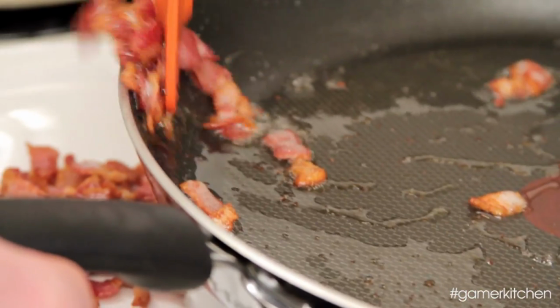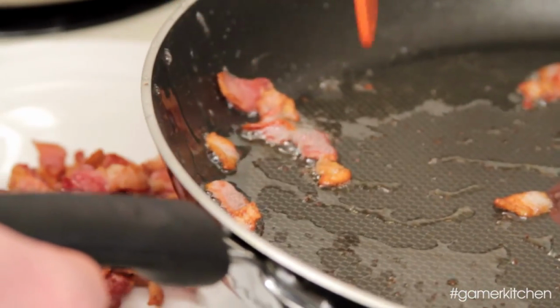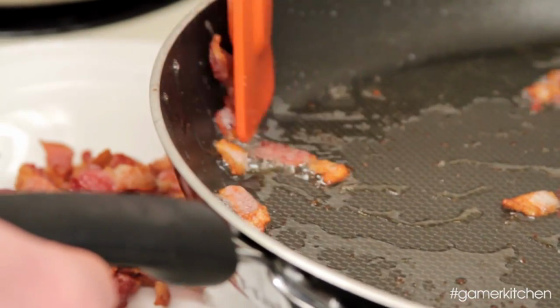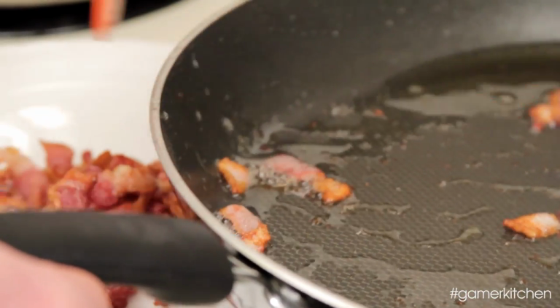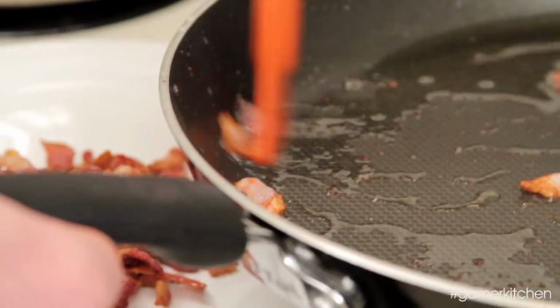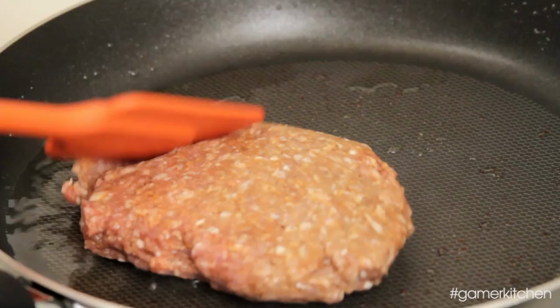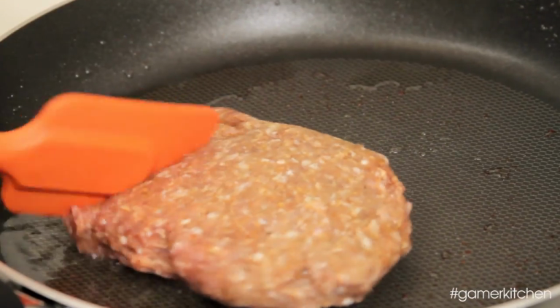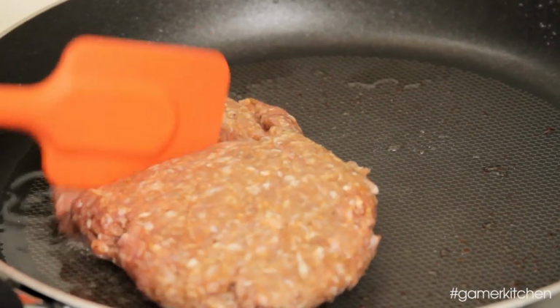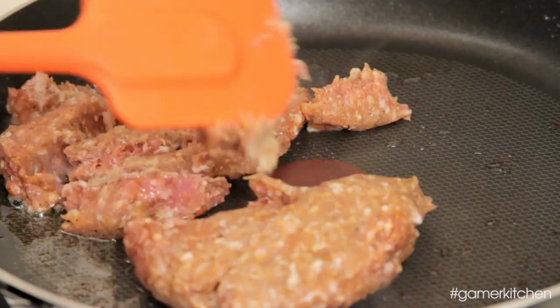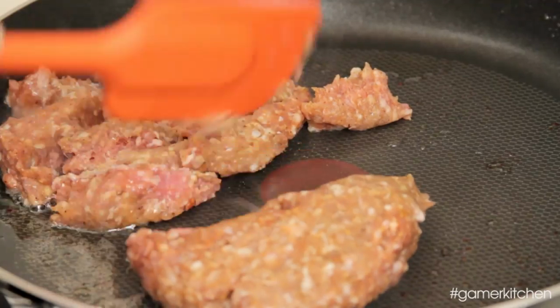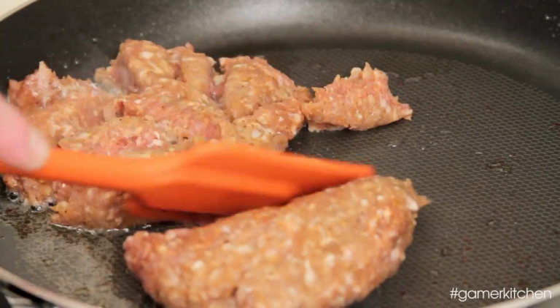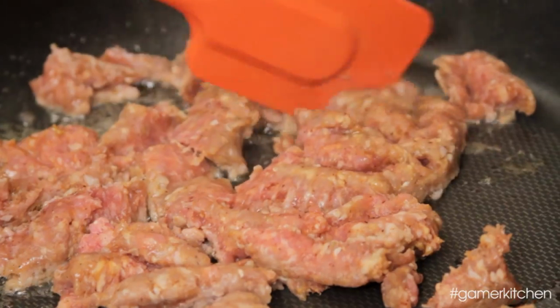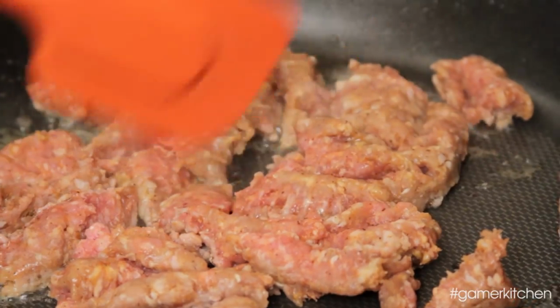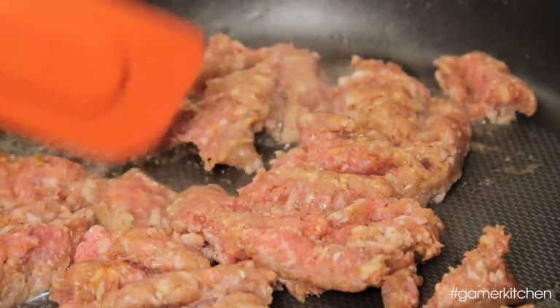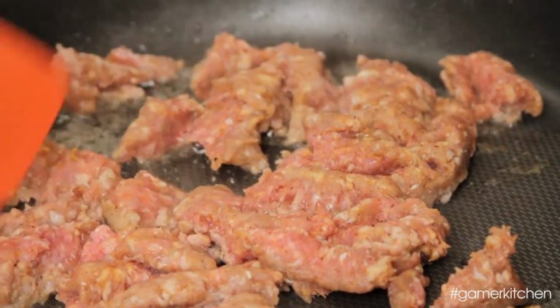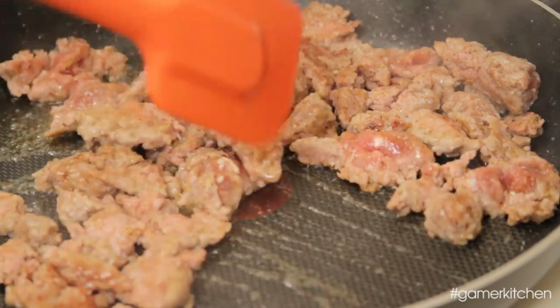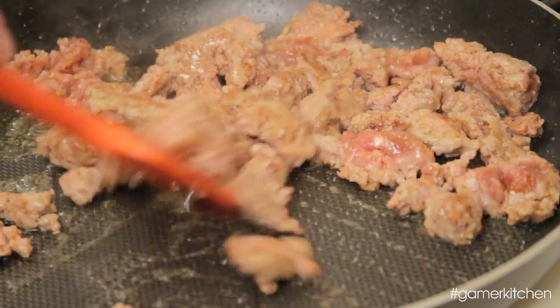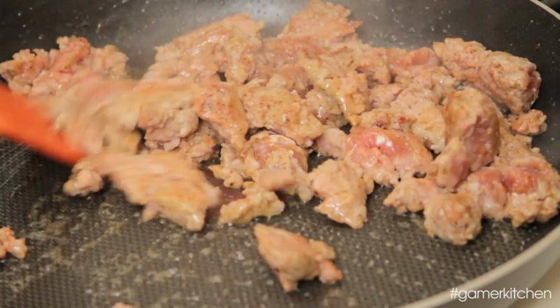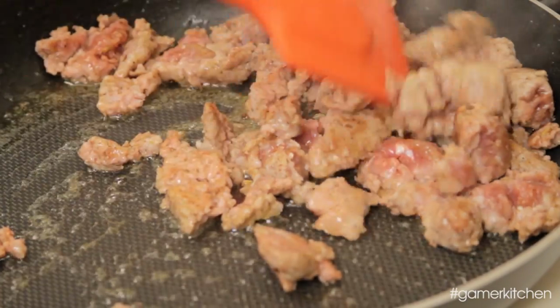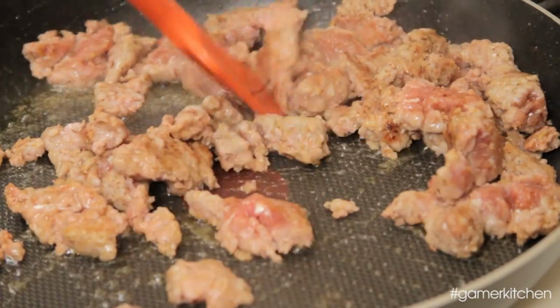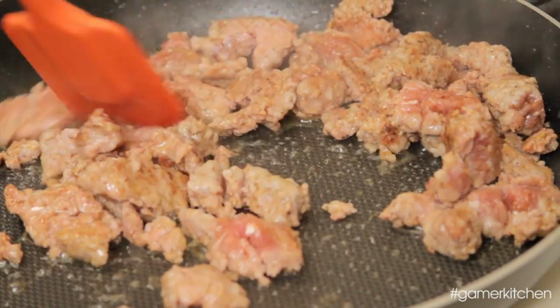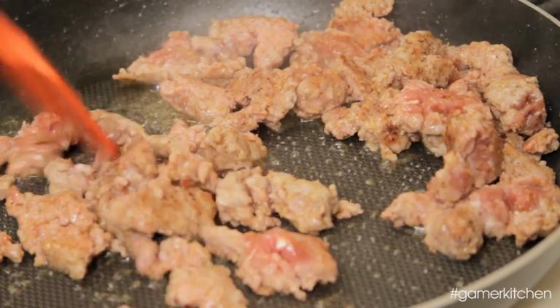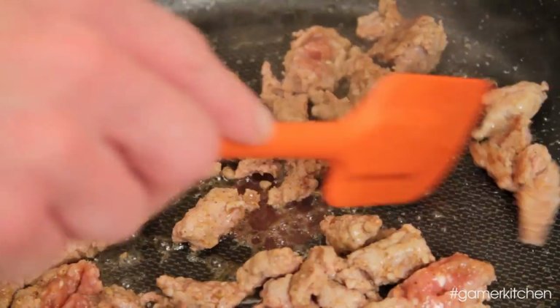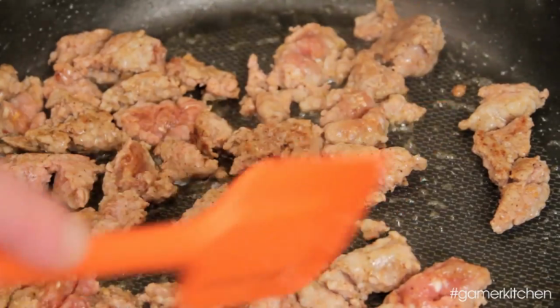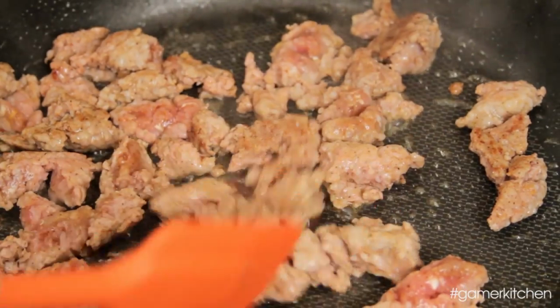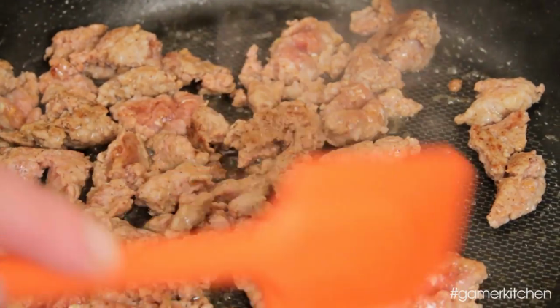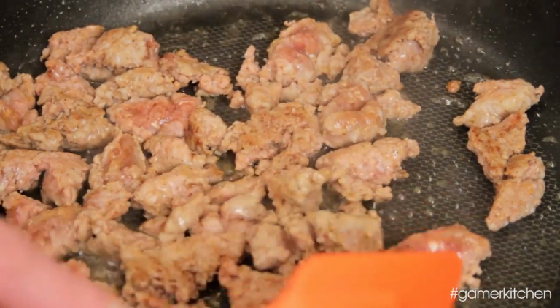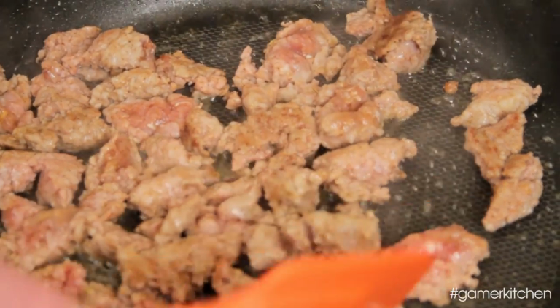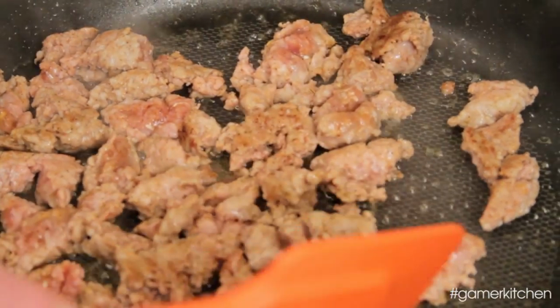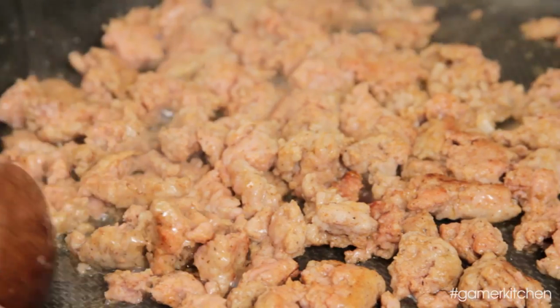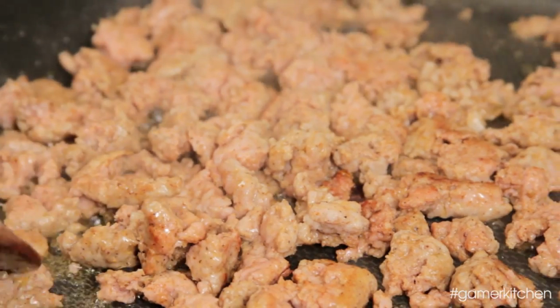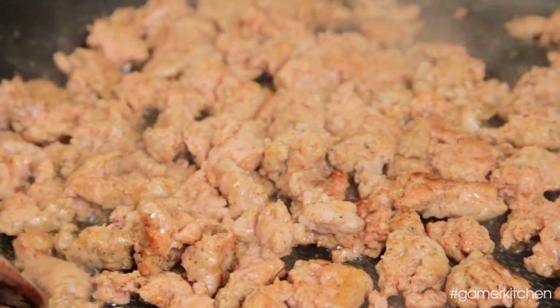Once cooked, remove the bacon from the pan. Reserve the grease and add in the ground Italian sausage. Cook until the sausage is well browned. It will be difficult to break apart the sausage completely when it's still raw, but near the end of cooking the sausage should break apart into smaller chunks easily.